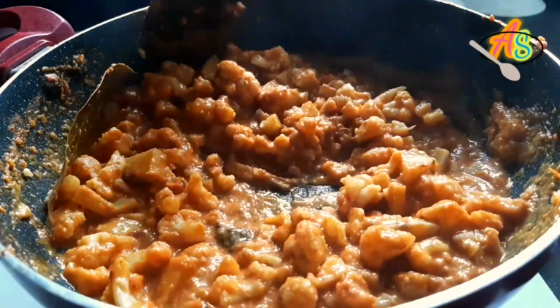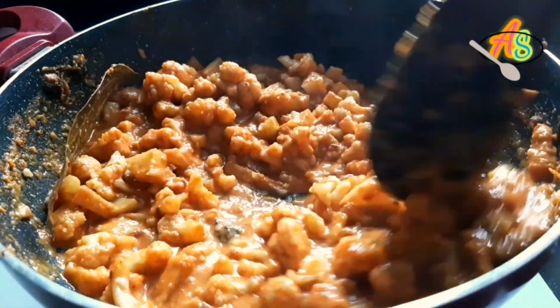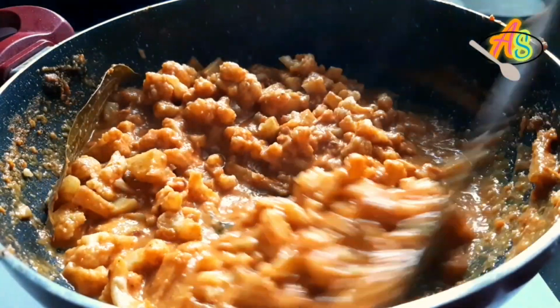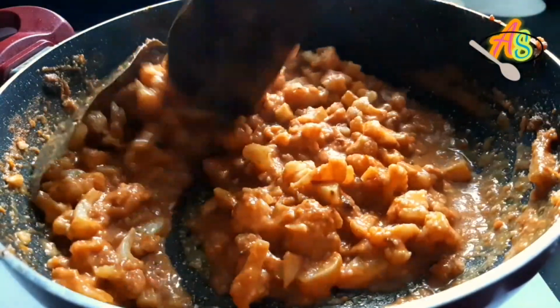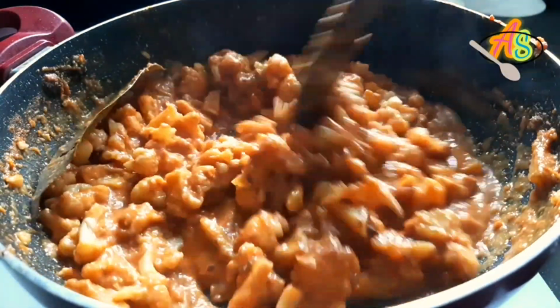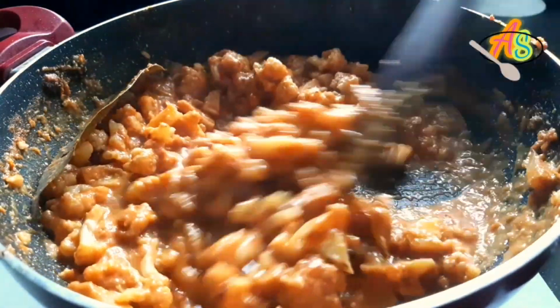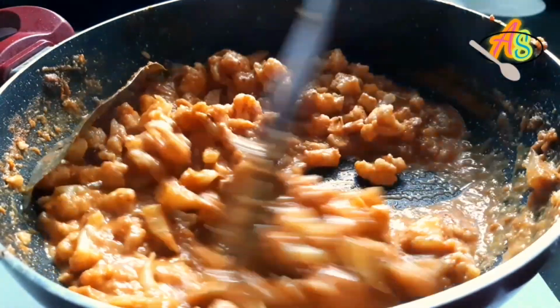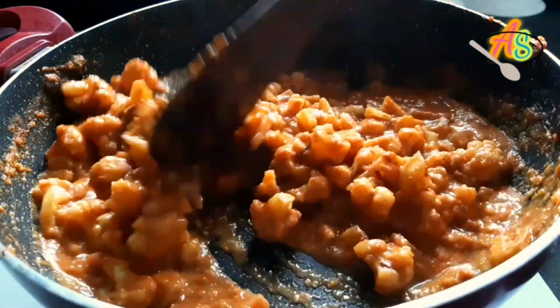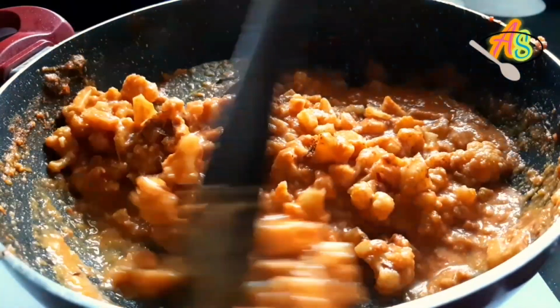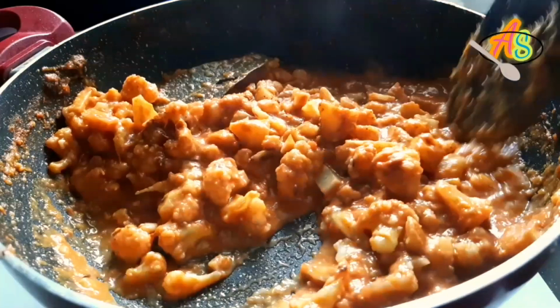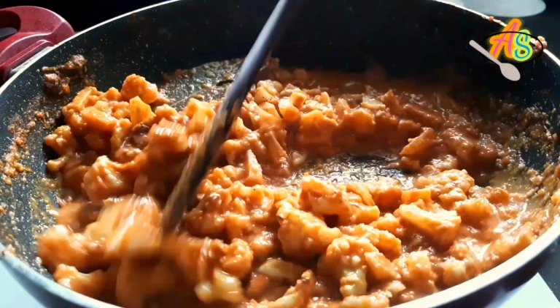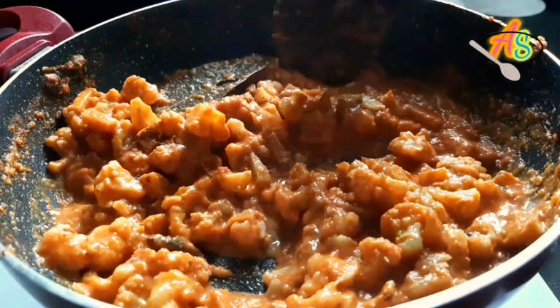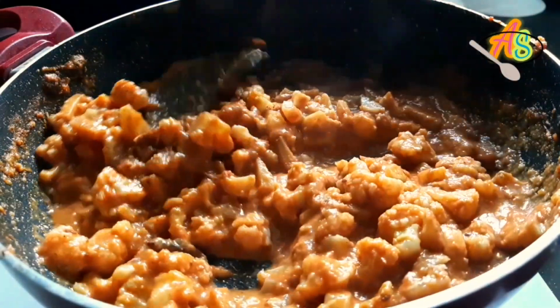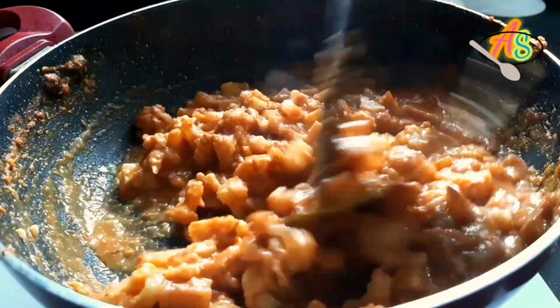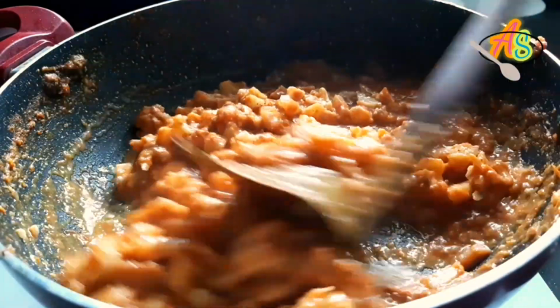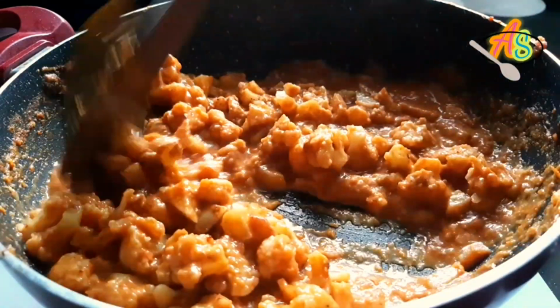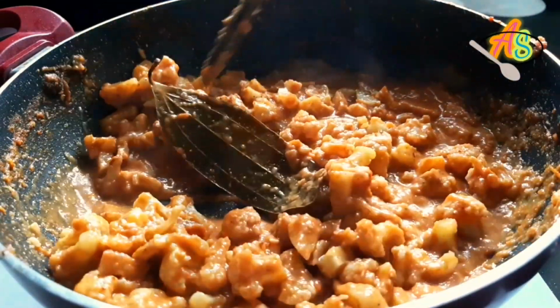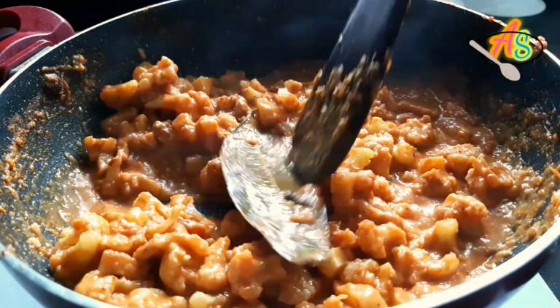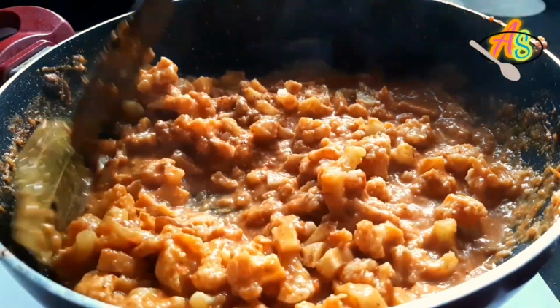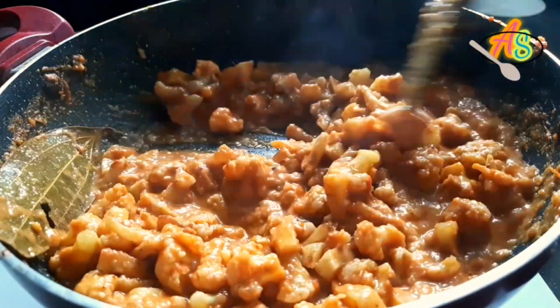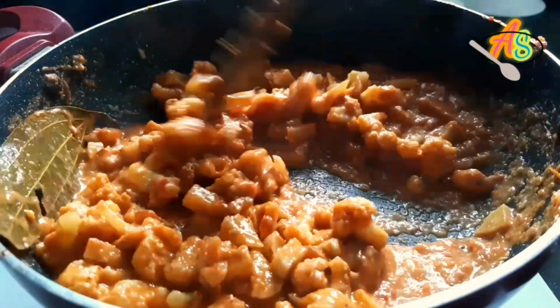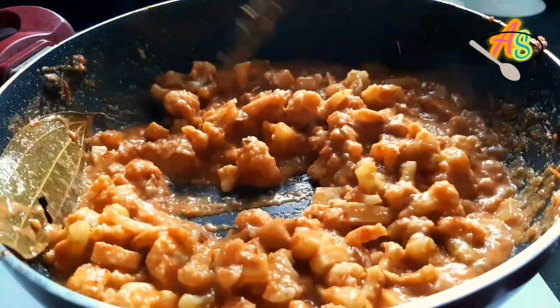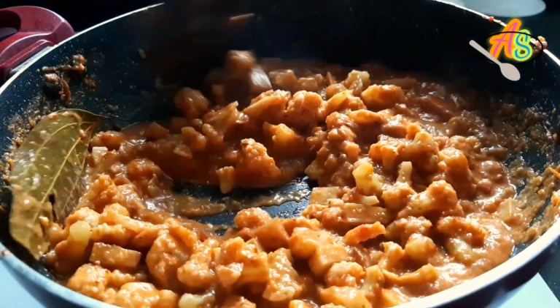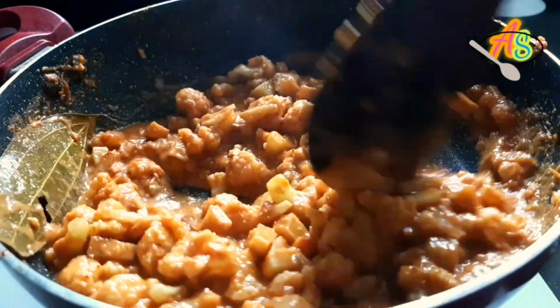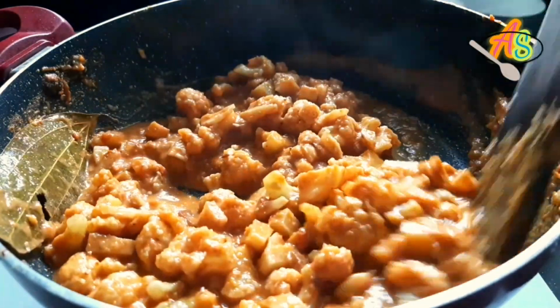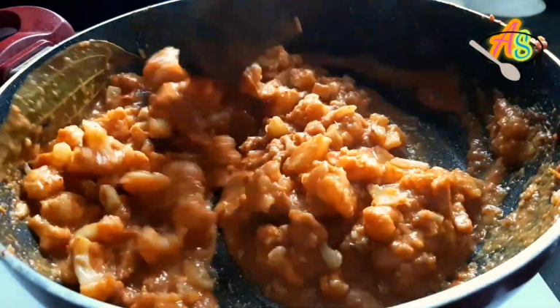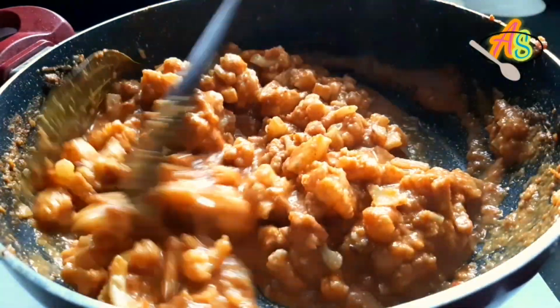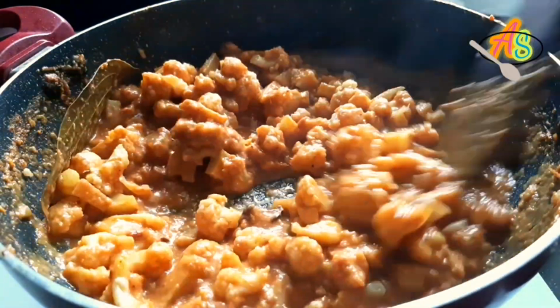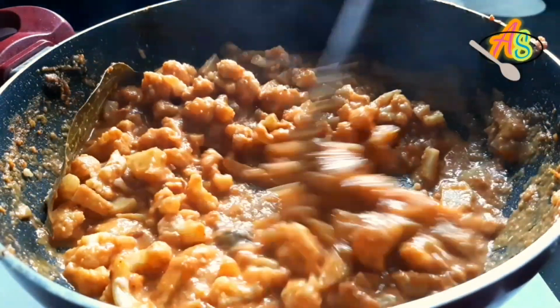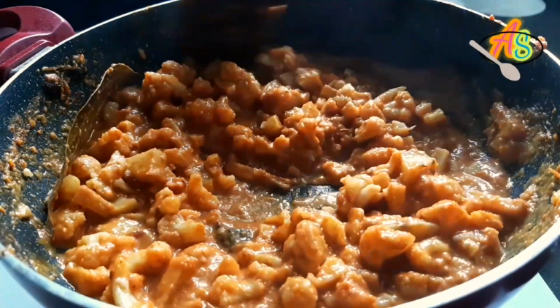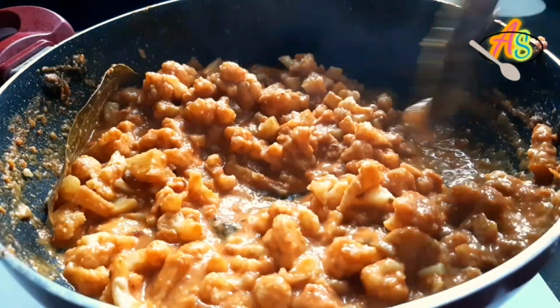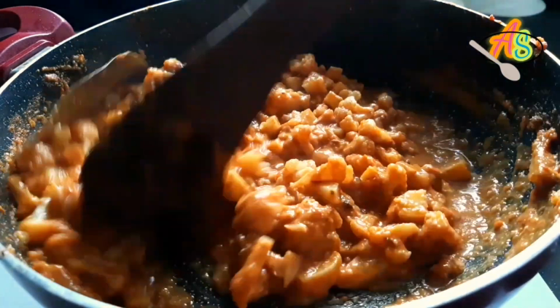That is about today's episode — aloo gobi masala — and I'm sure you all would definitely try this amazing and beautiful aloo gobi masala today in your kitchen. Please do not forget to like, share, and subscribe.